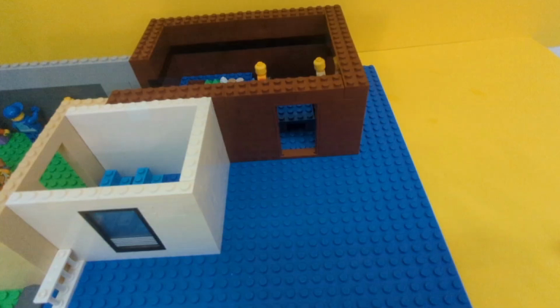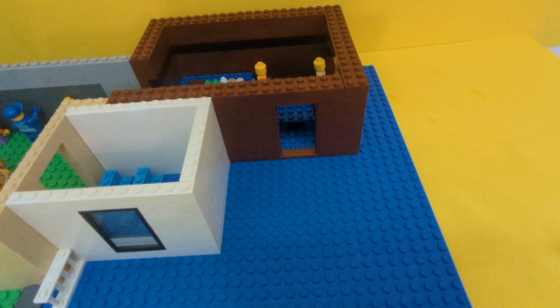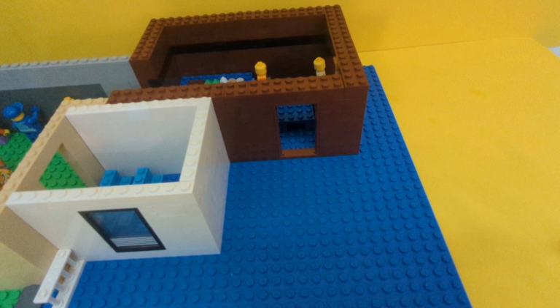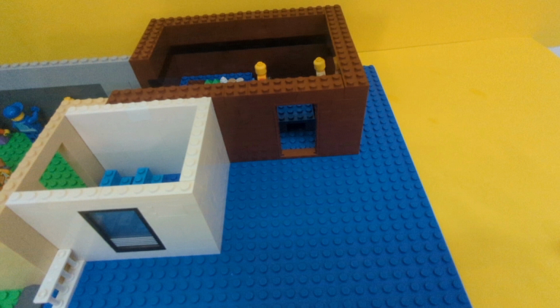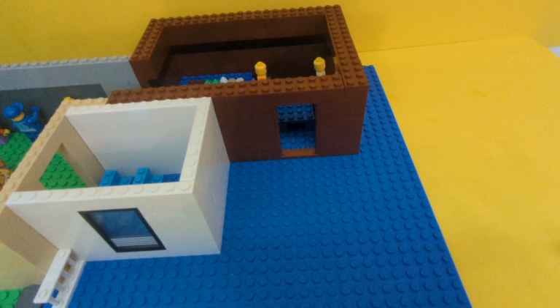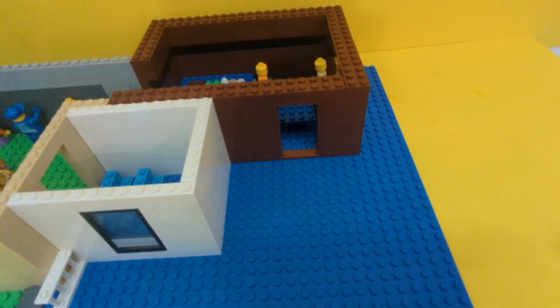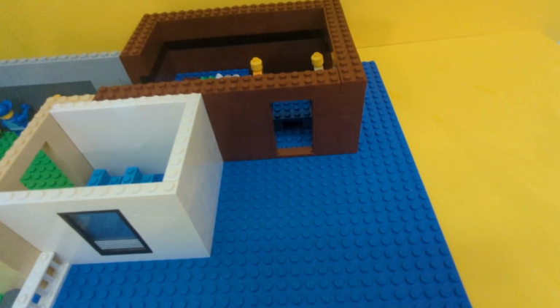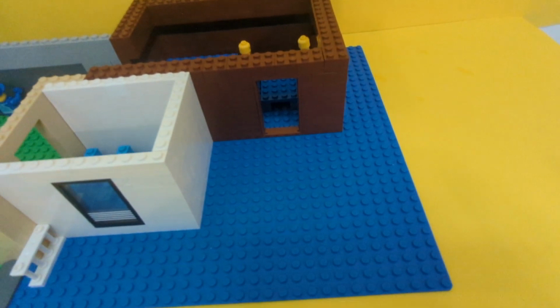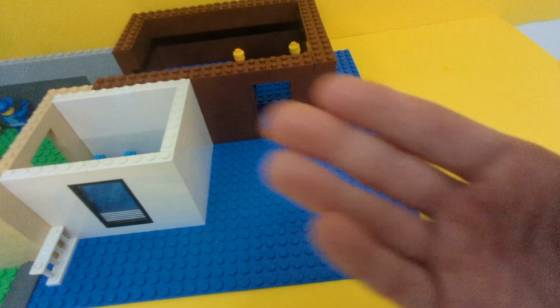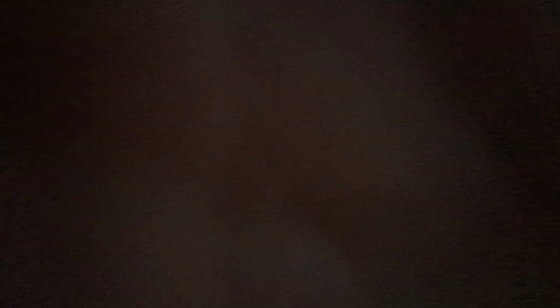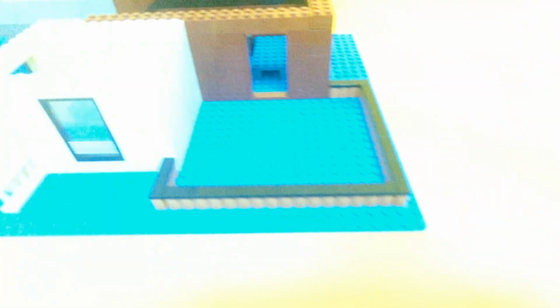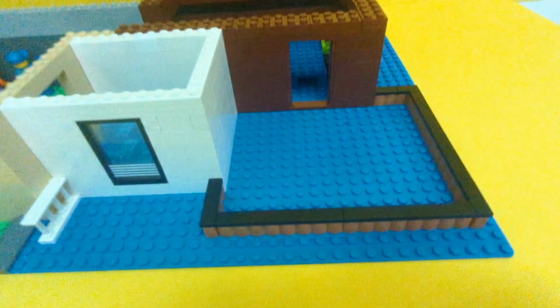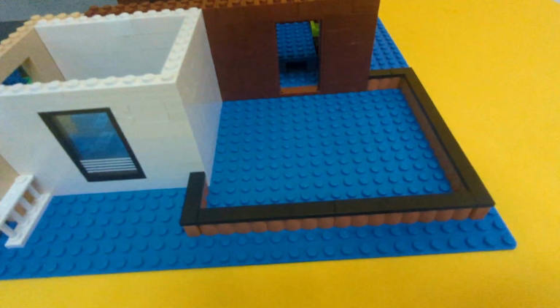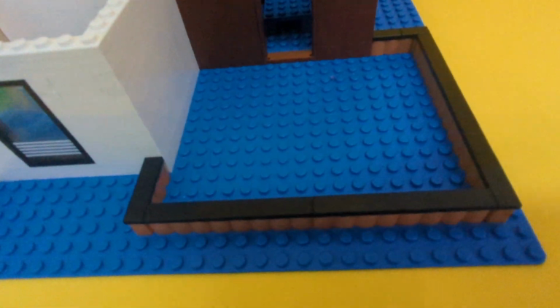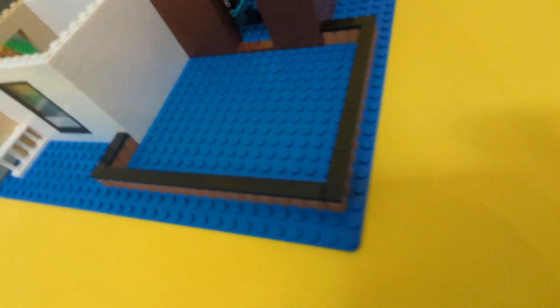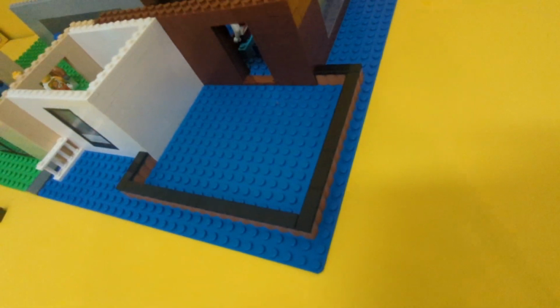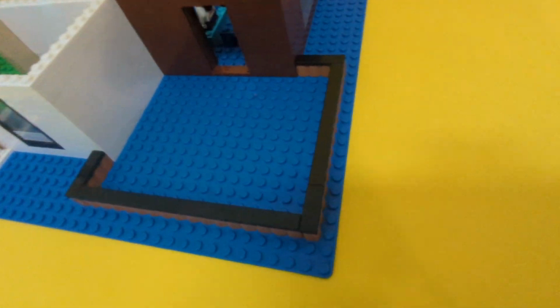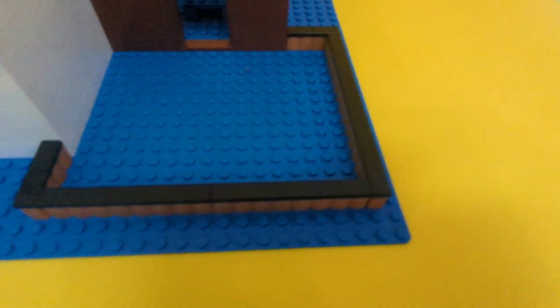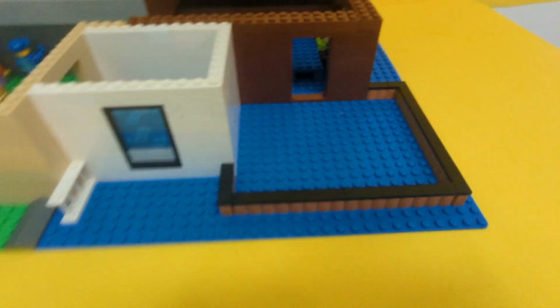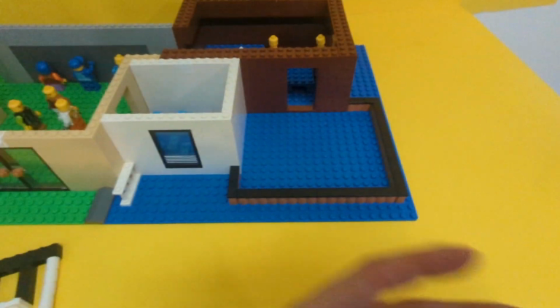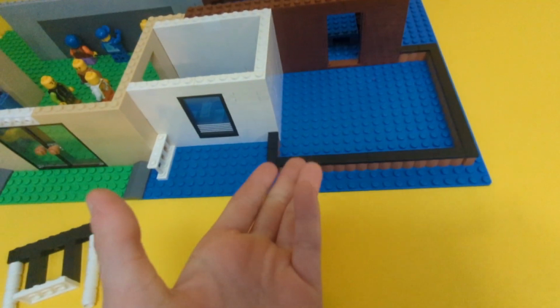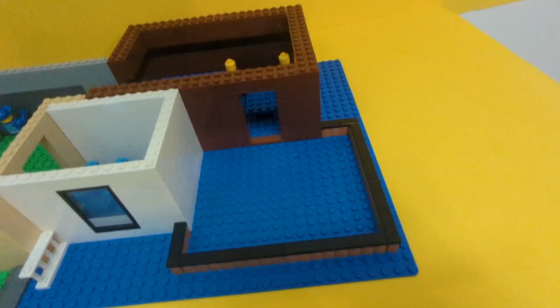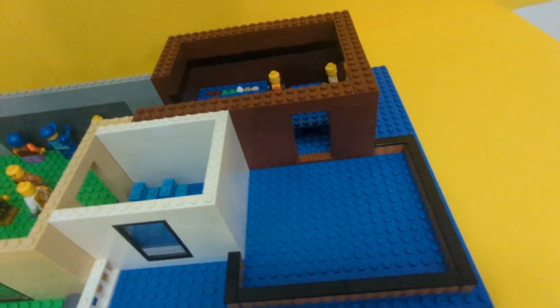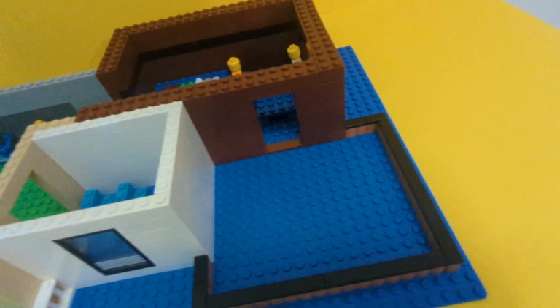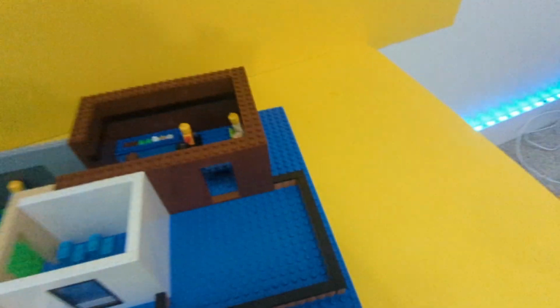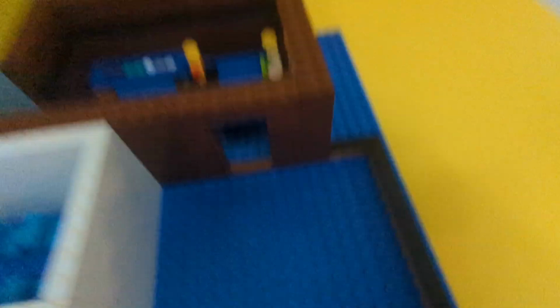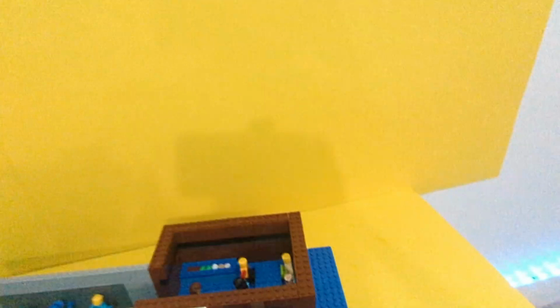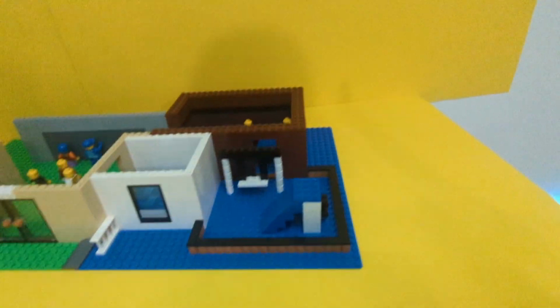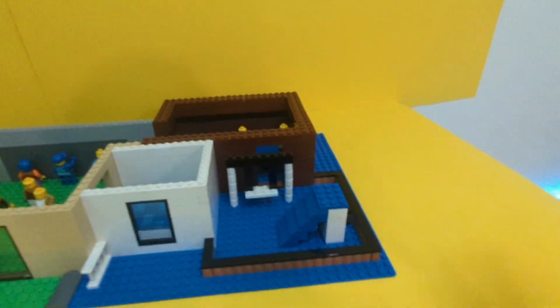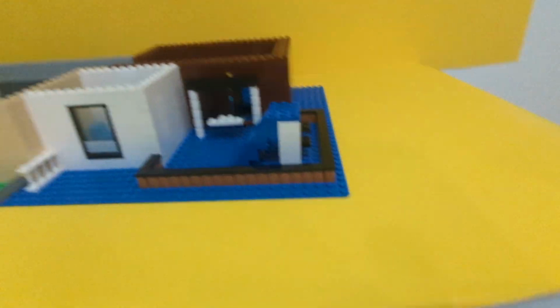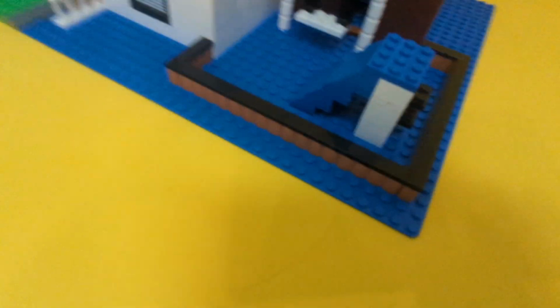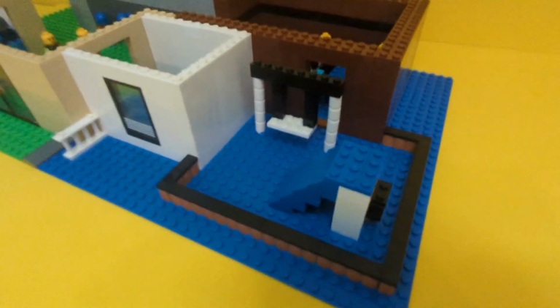Now let's make a playground for the kids to play on. Here it goes. Perfect. Now we have a fence. Now we need to add some playground equipment. Whoa - we're done with the playground.